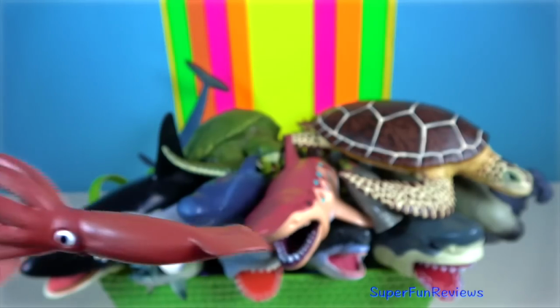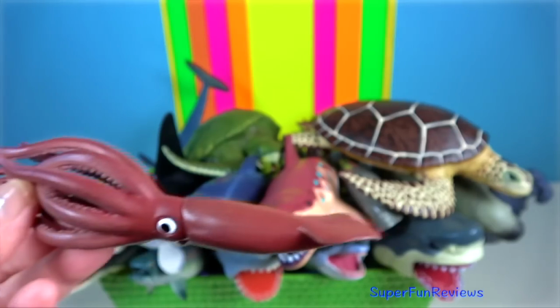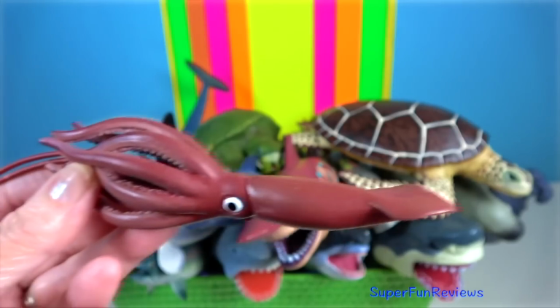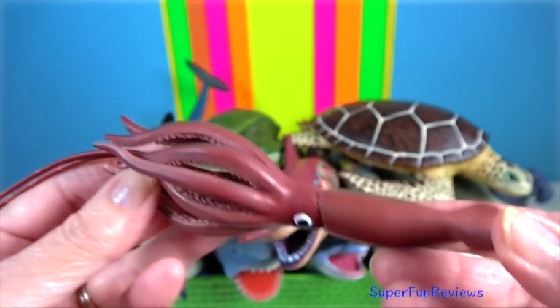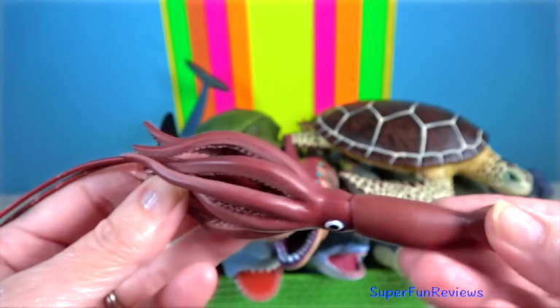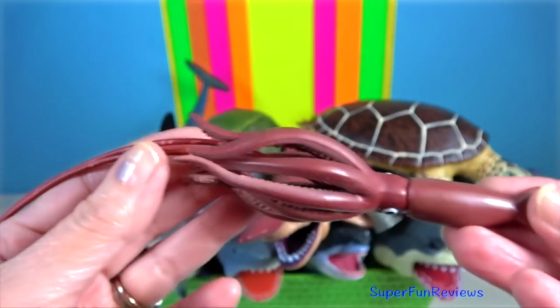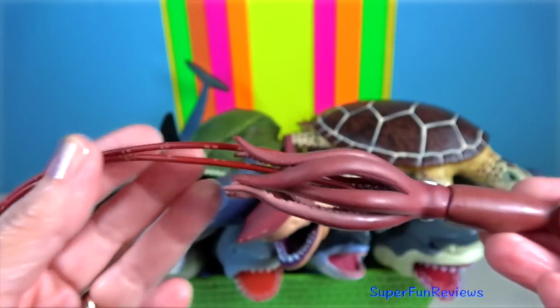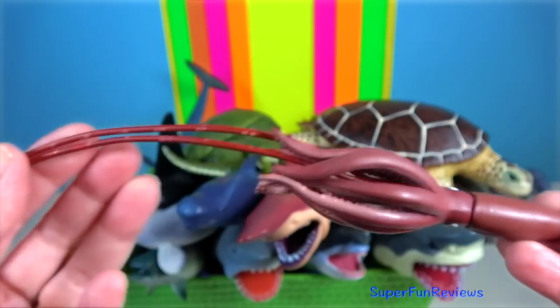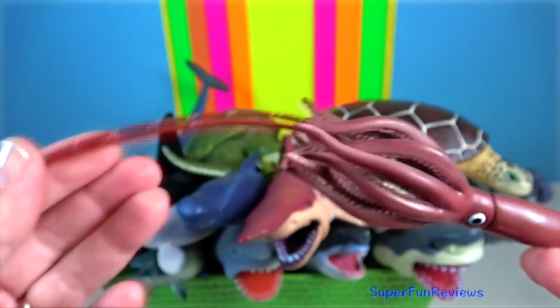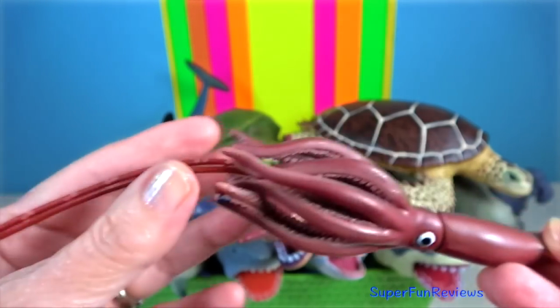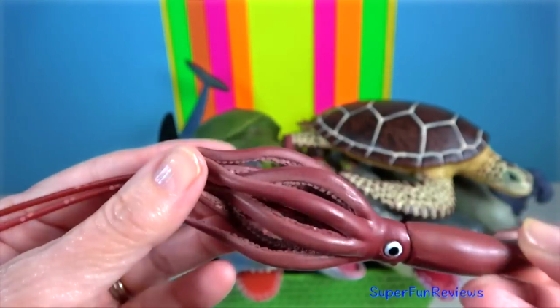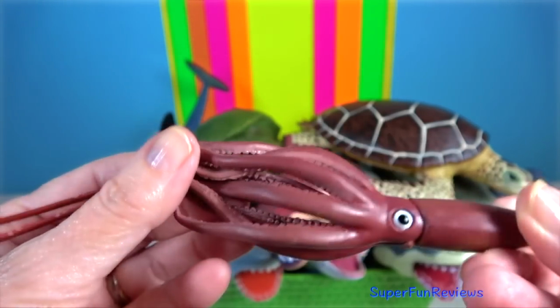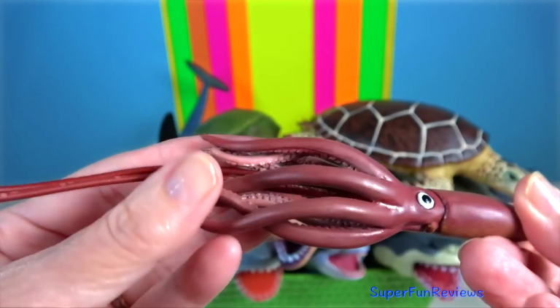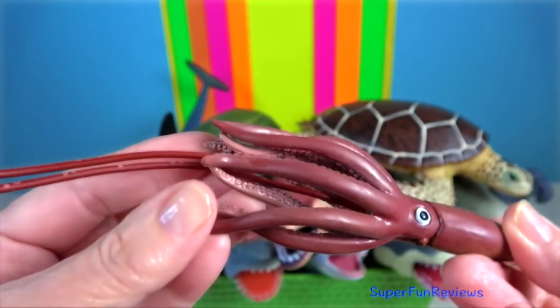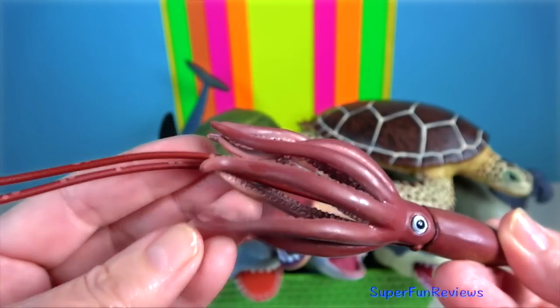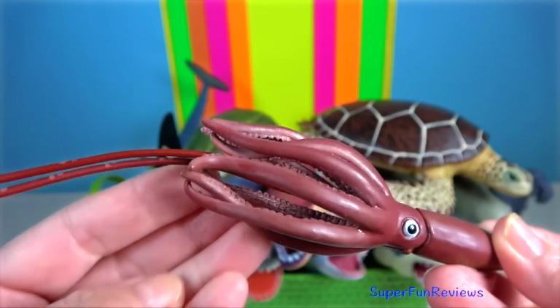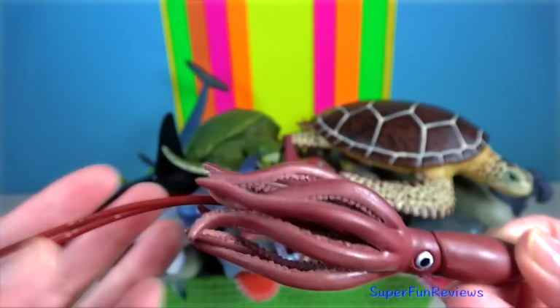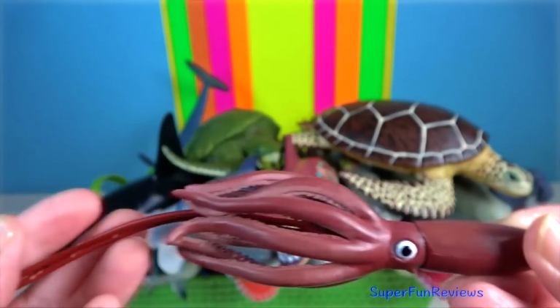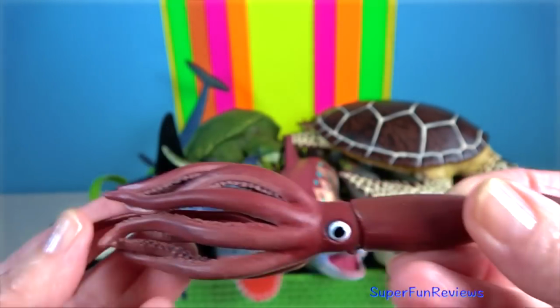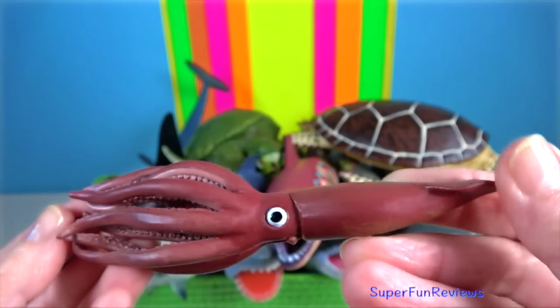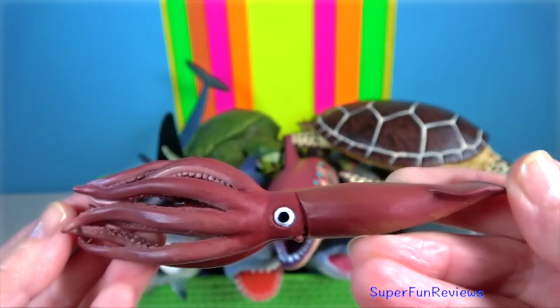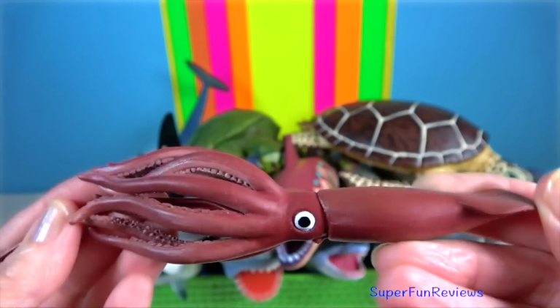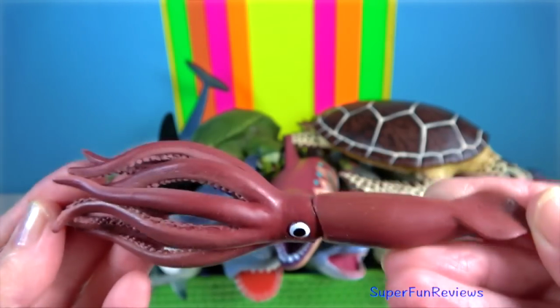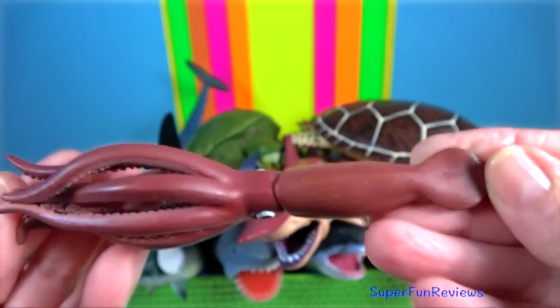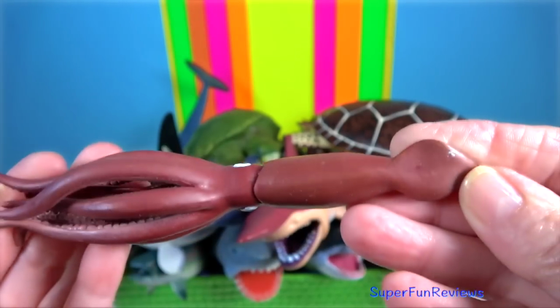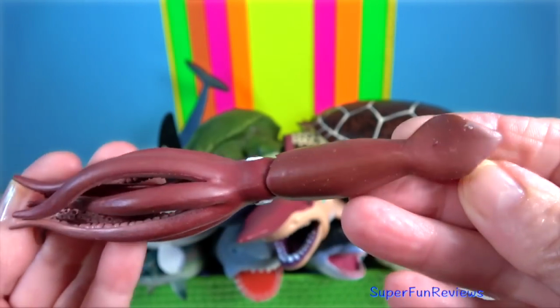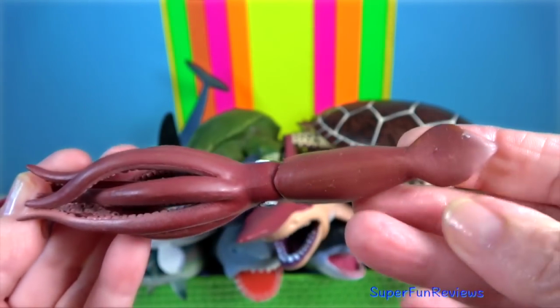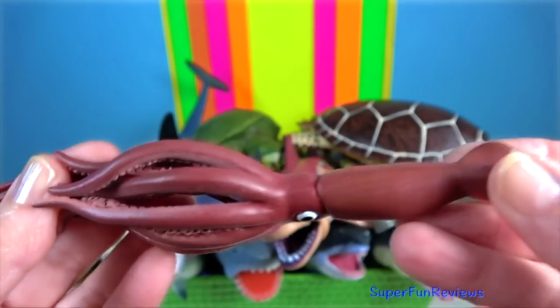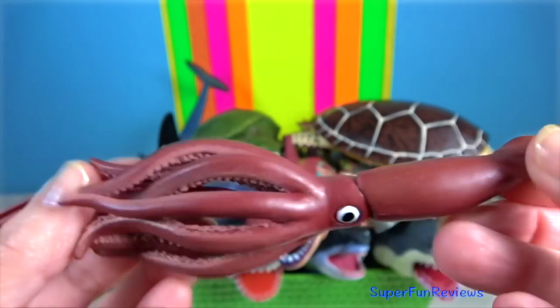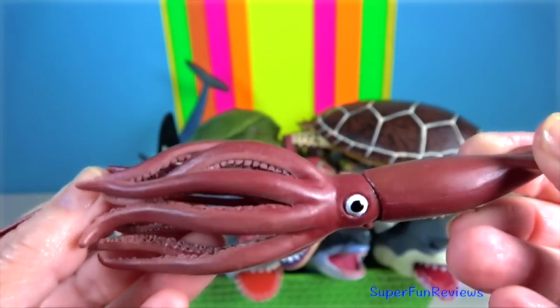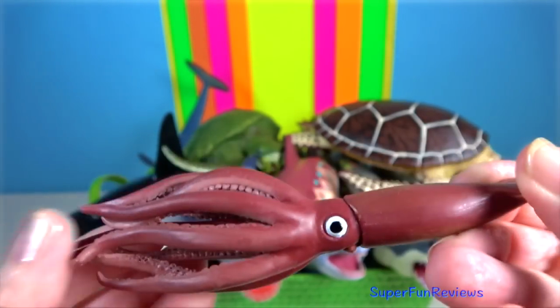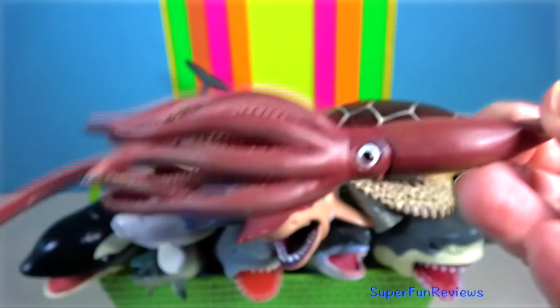Giant squid is a species of deep-ocean dwelling squid. It grows to a tremendous size, up to about 13 metres.